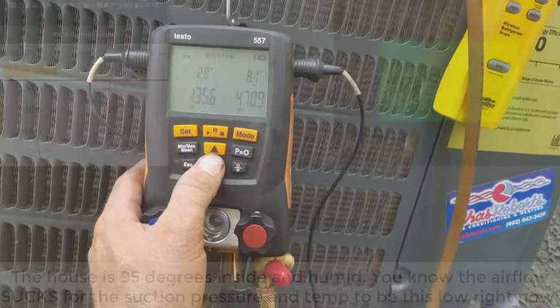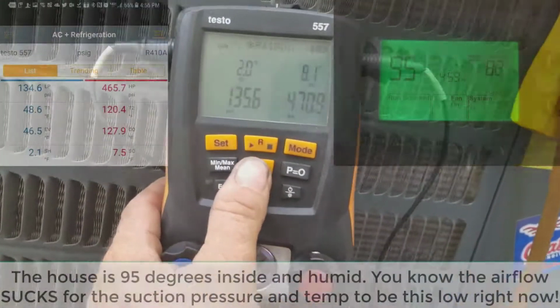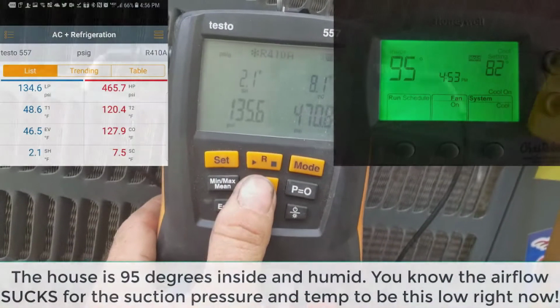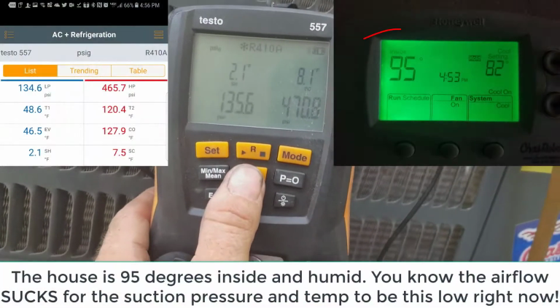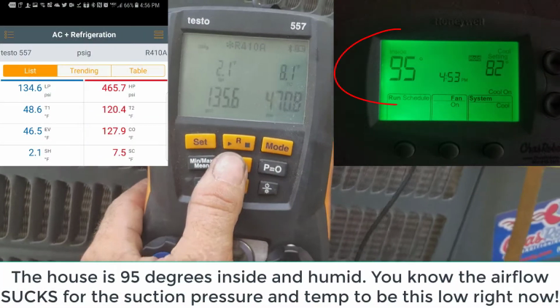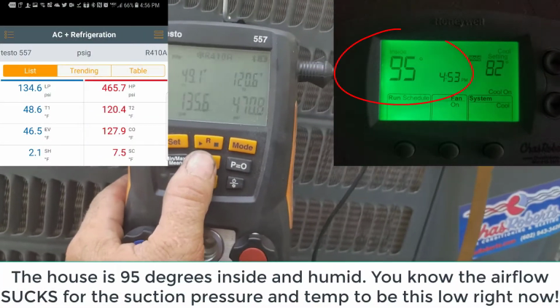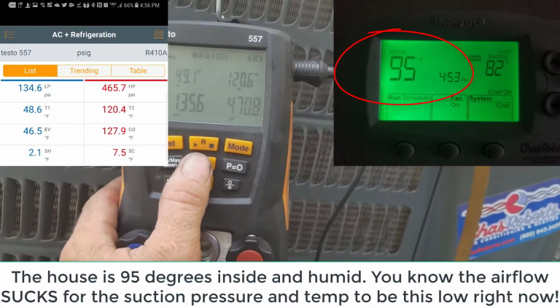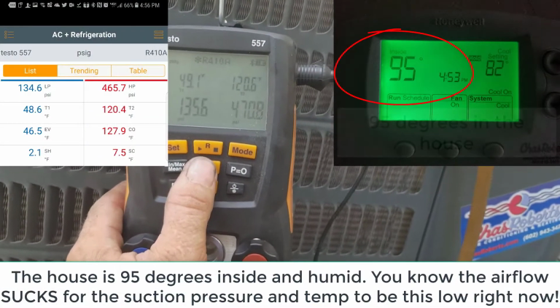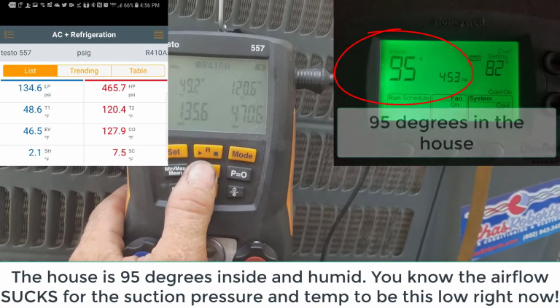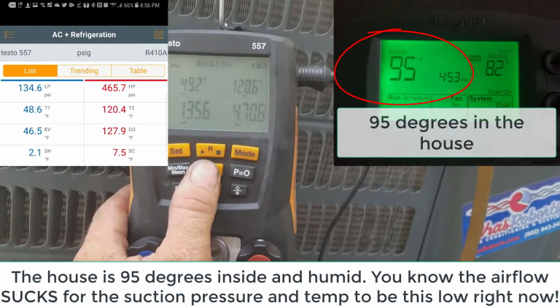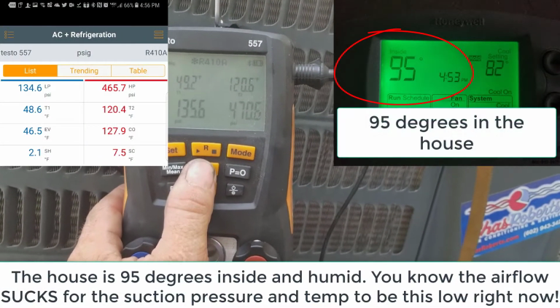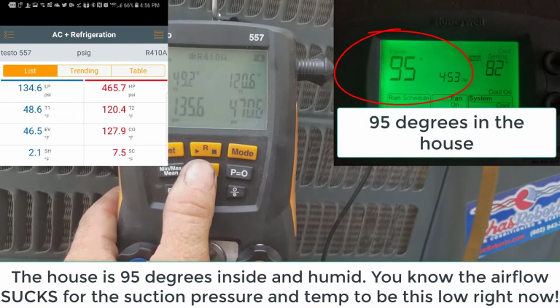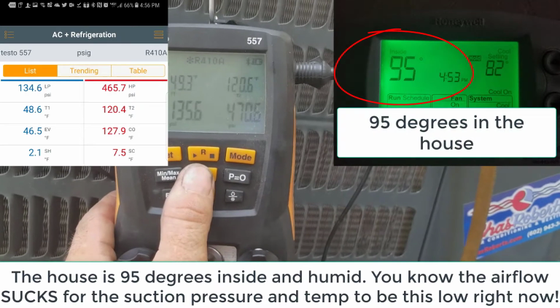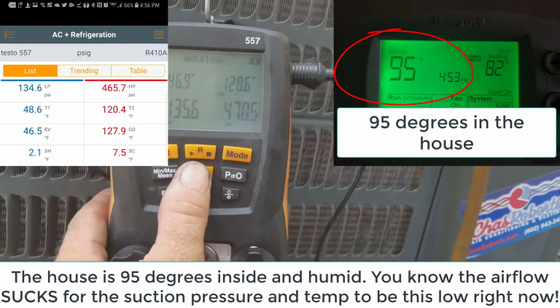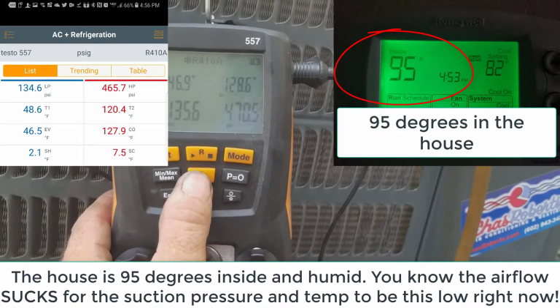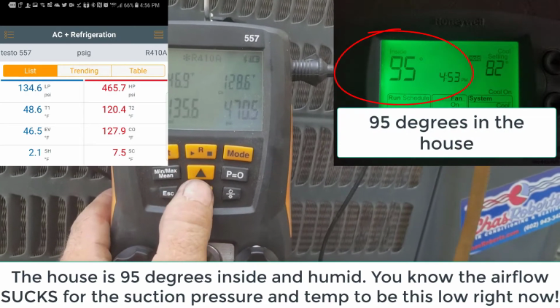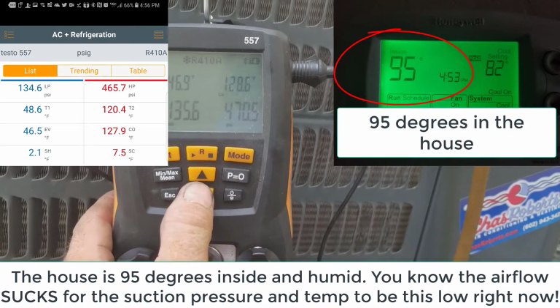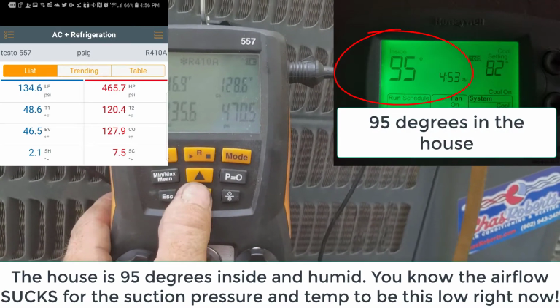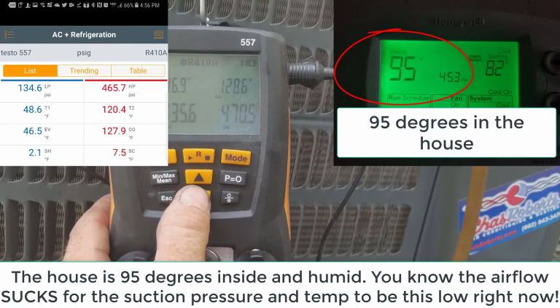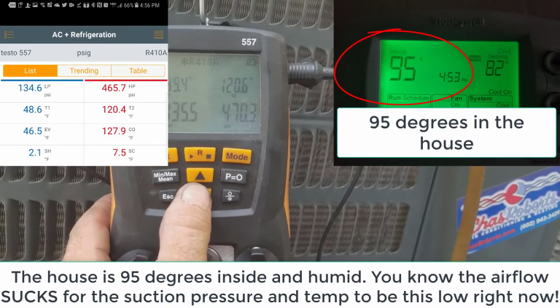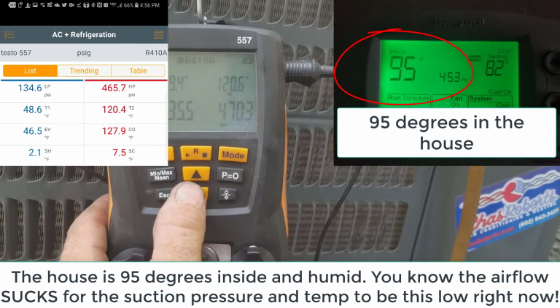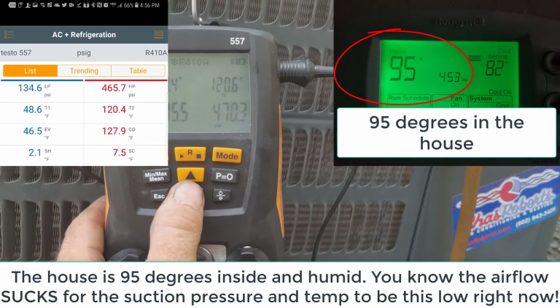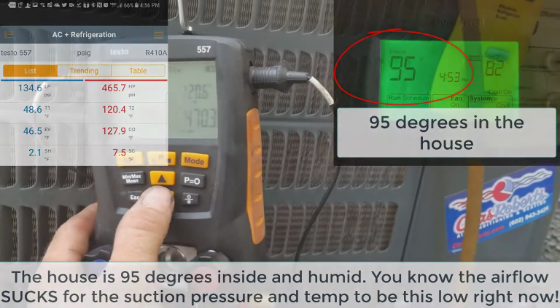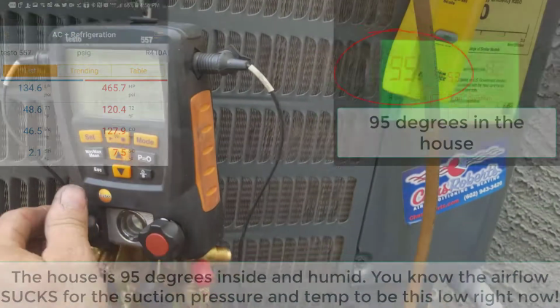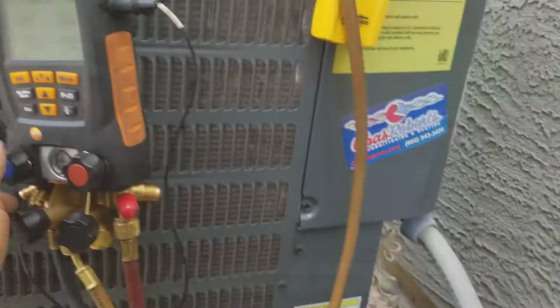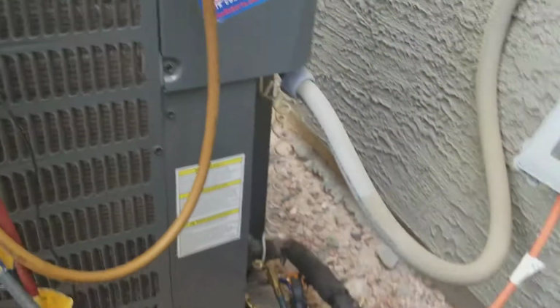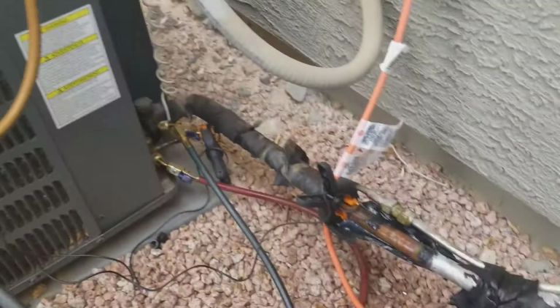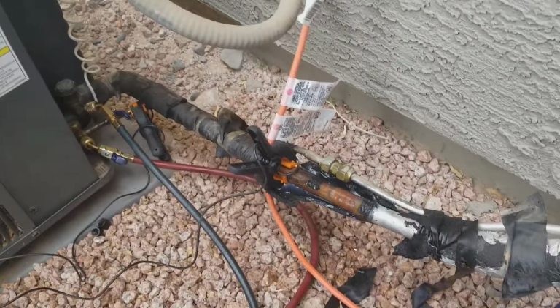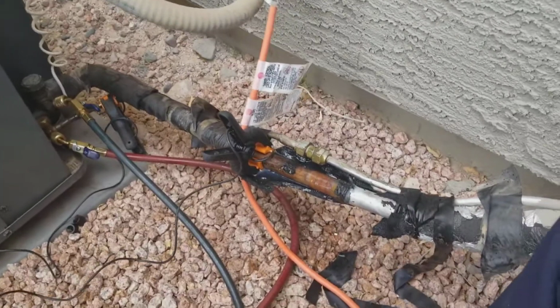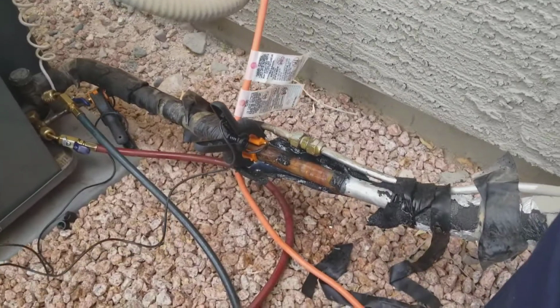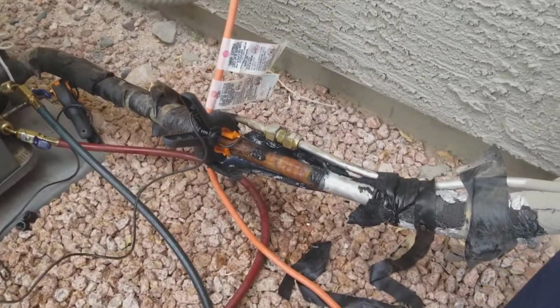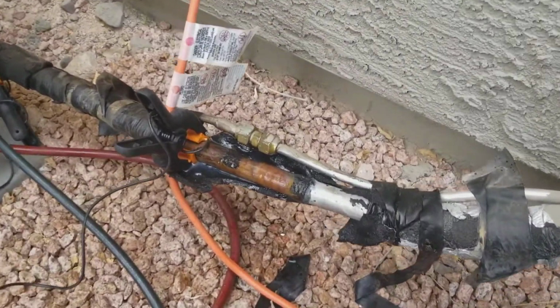1.2 degrees superheat — that's because the airflow is going to suck. 49 degrees coming back, 47 degree evac coil point pressure. Chainsaw Charlie doesn't do anything for airflow.